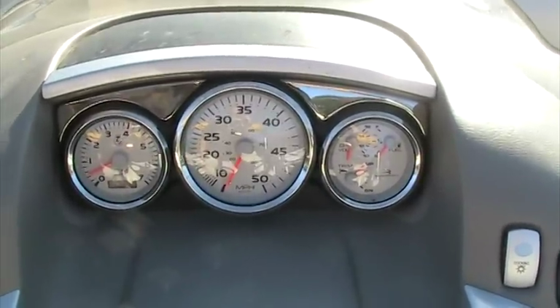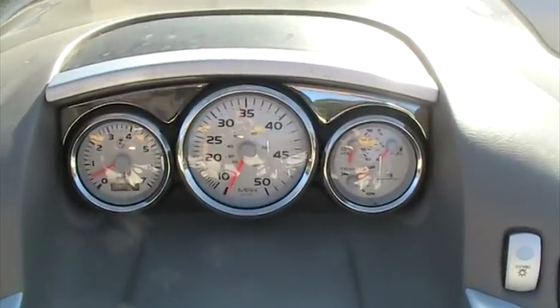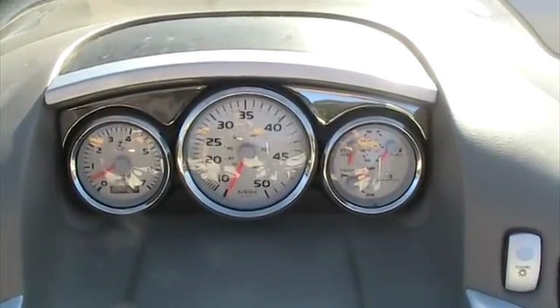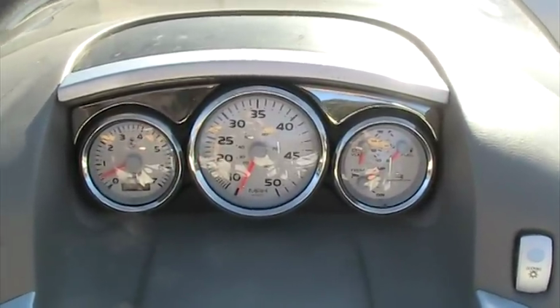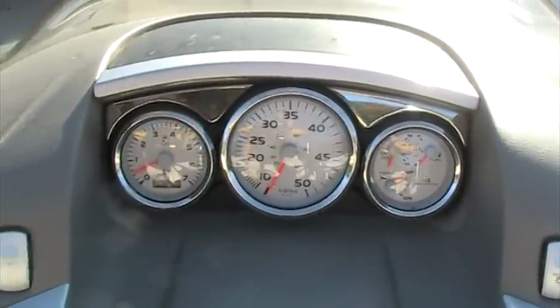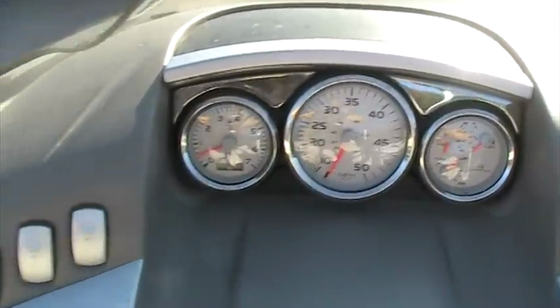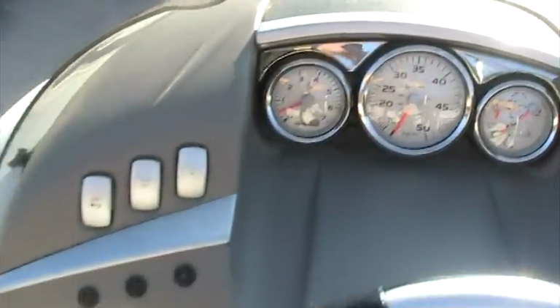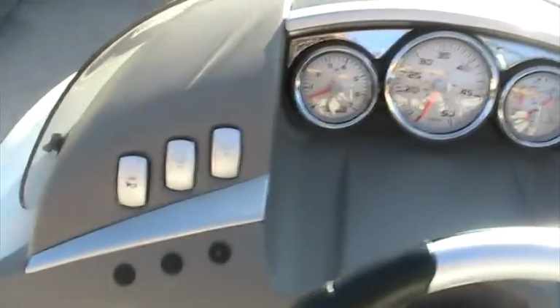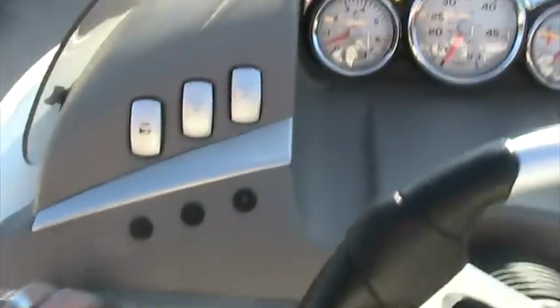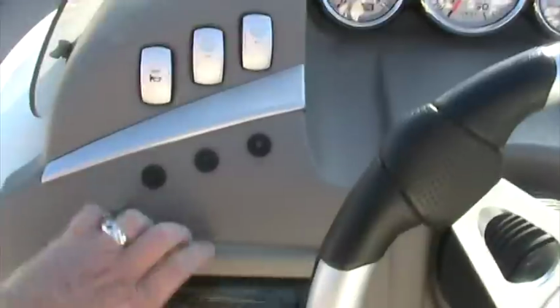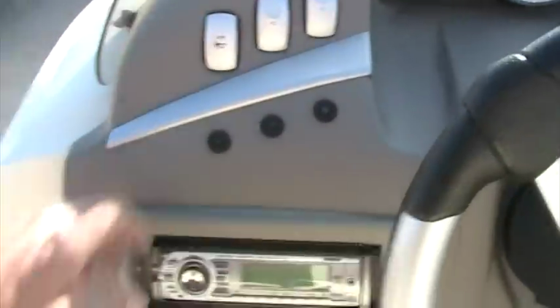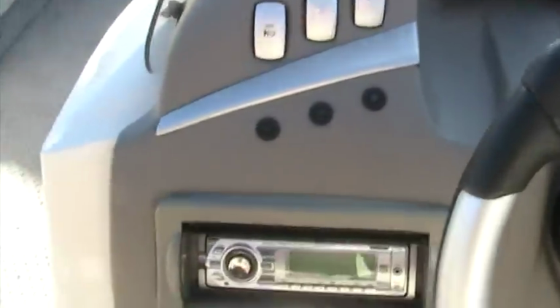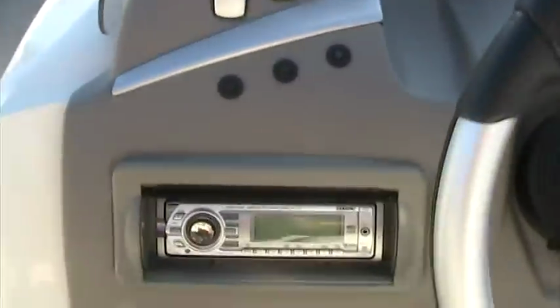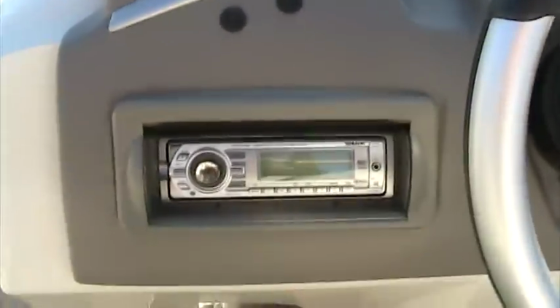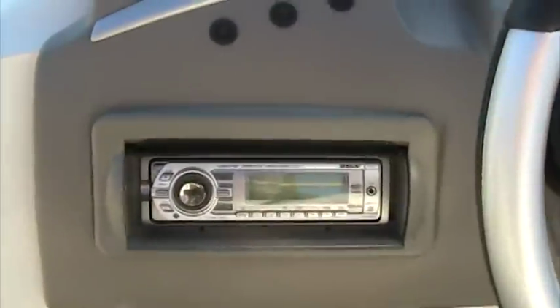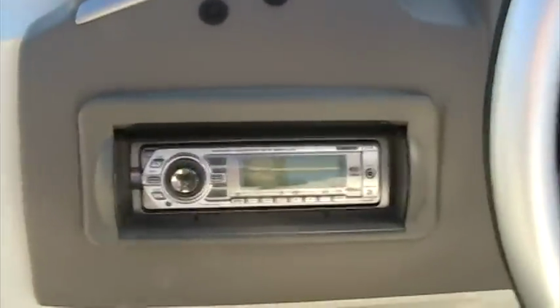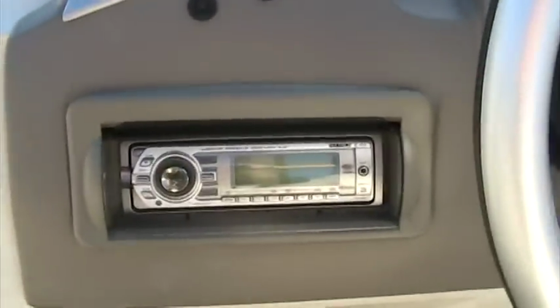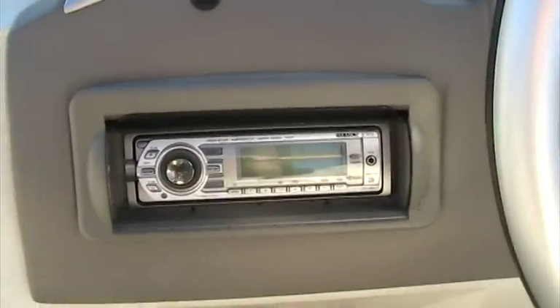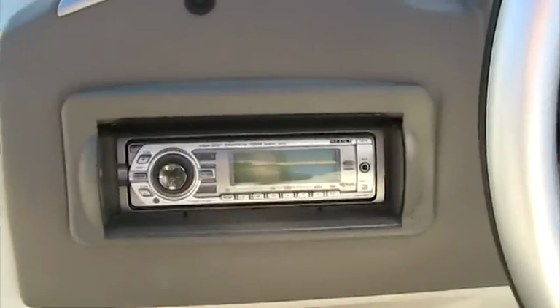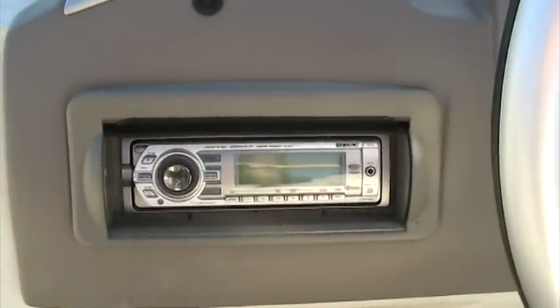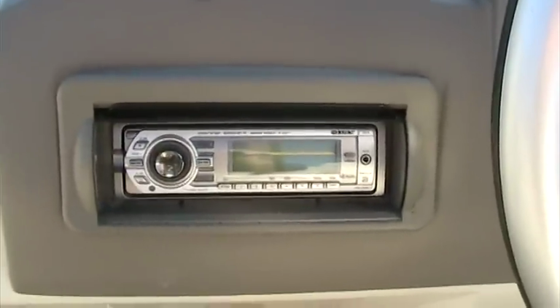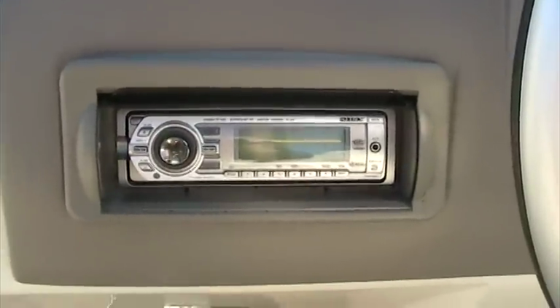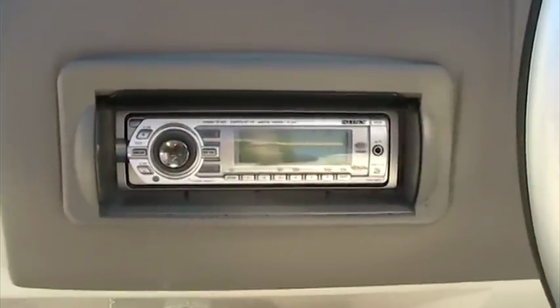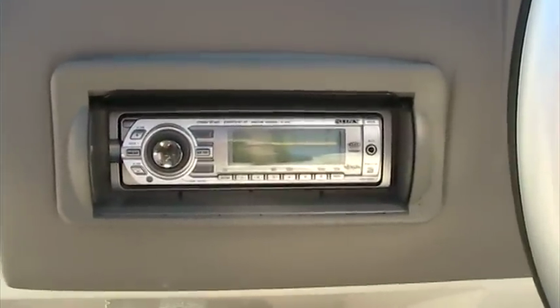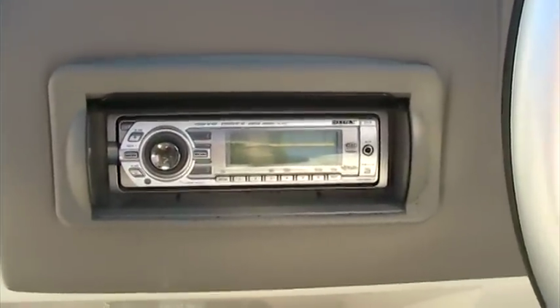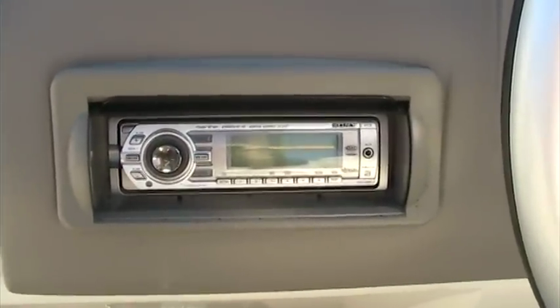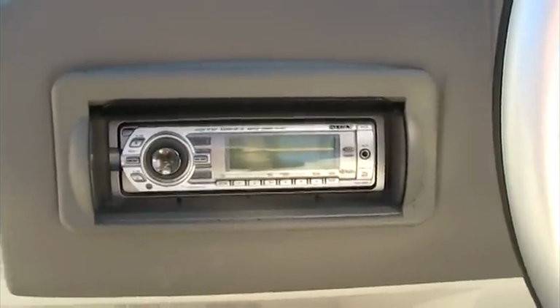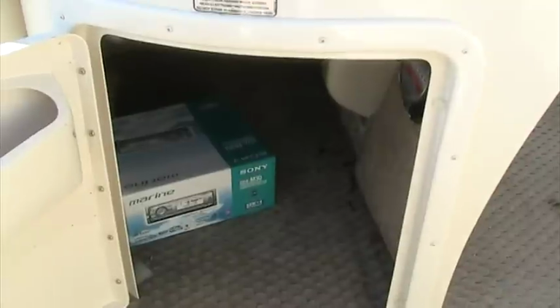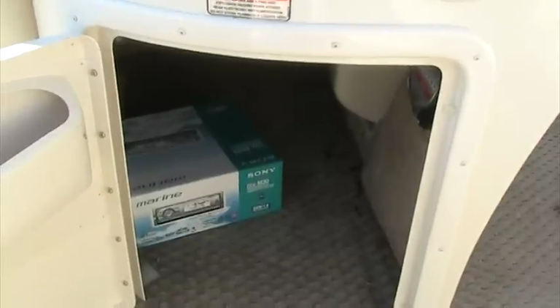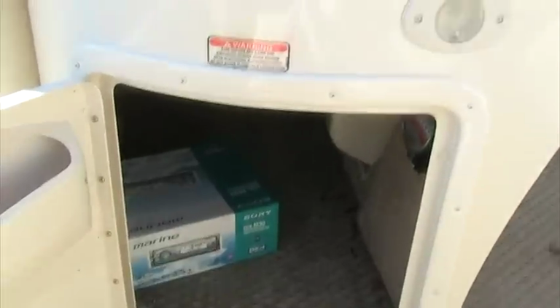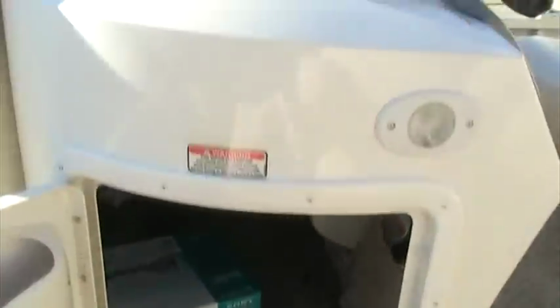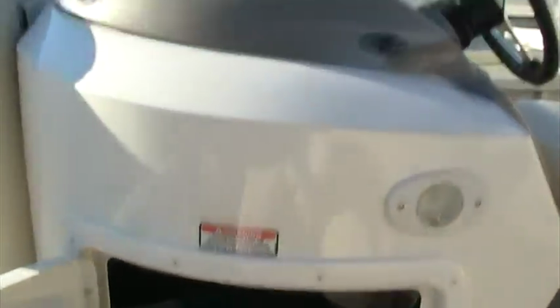Great stereo system with multiple speakers. It's a Sony, it's a removable face DVD. Additional storage underneath the helm console, nice accent lighting for at night.